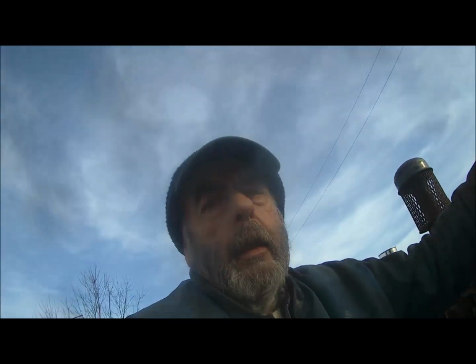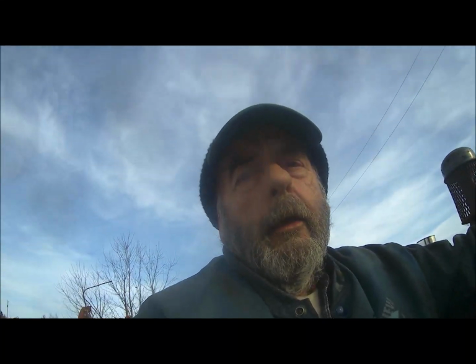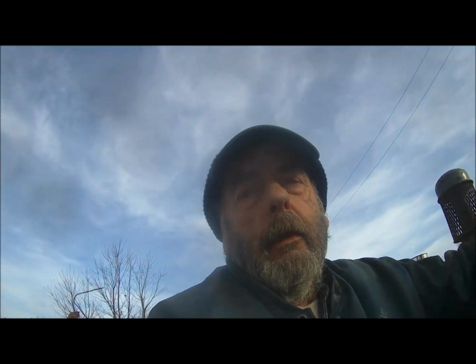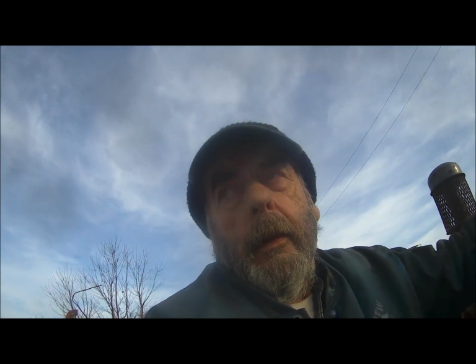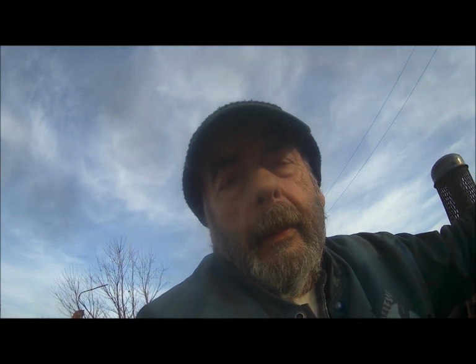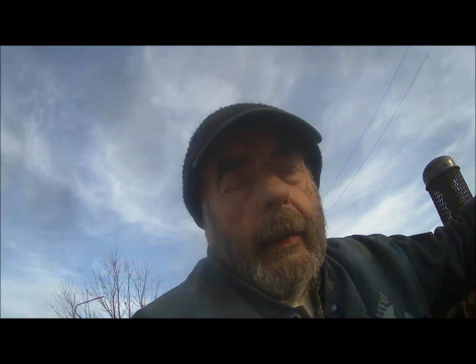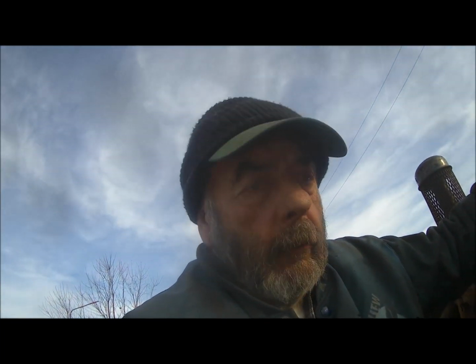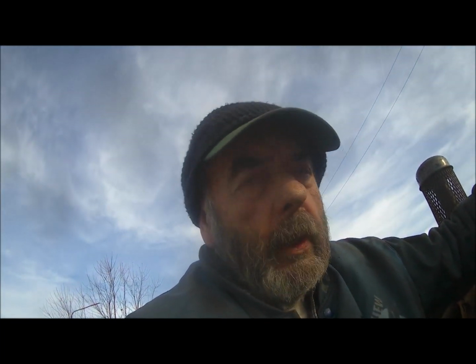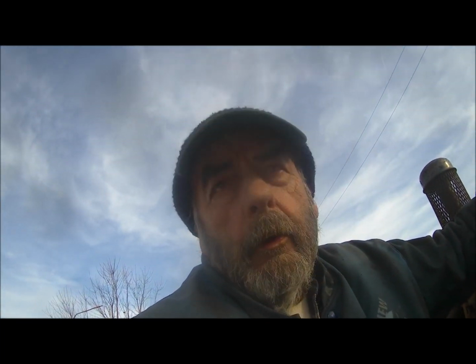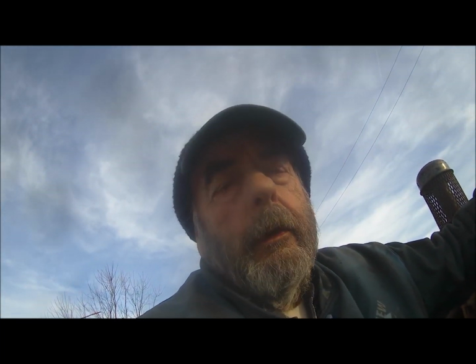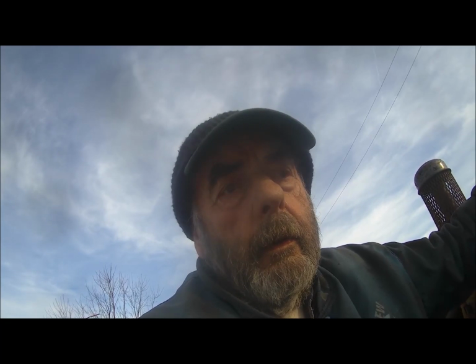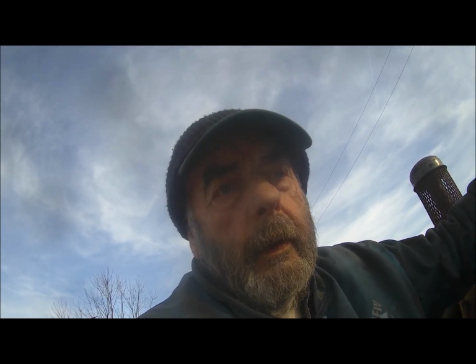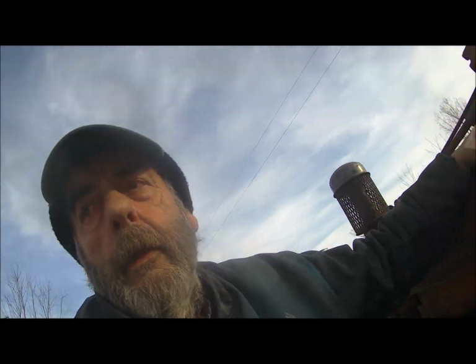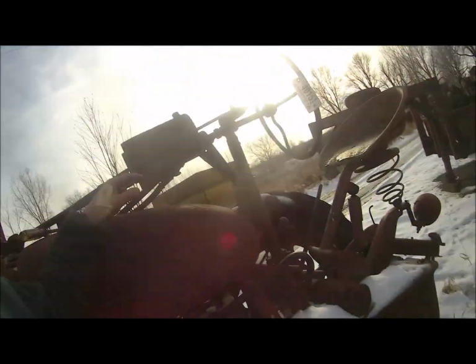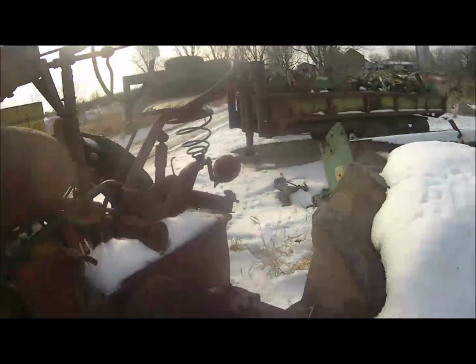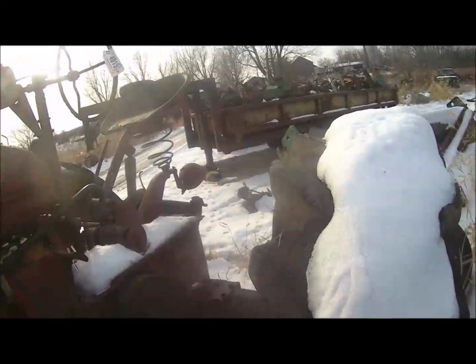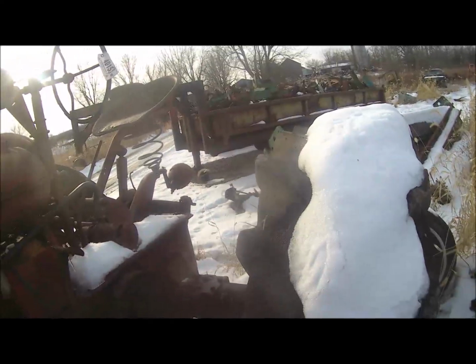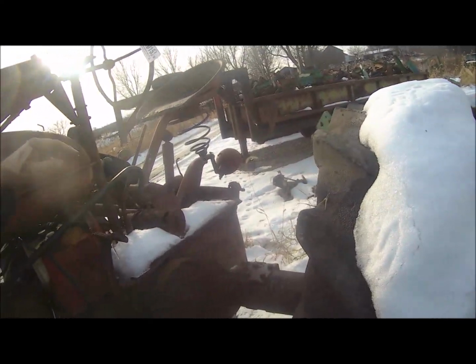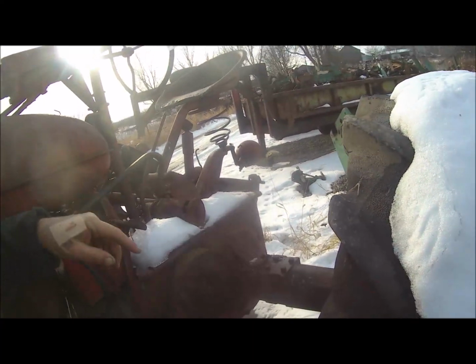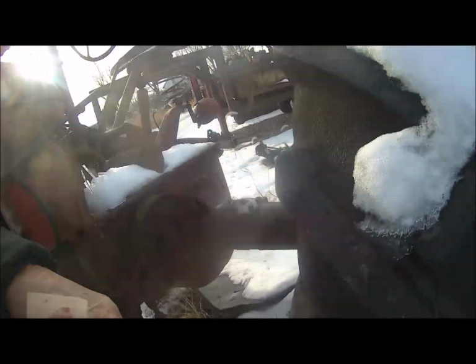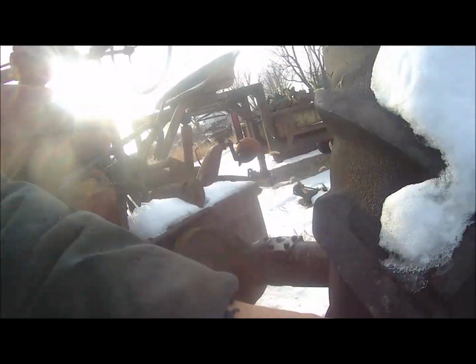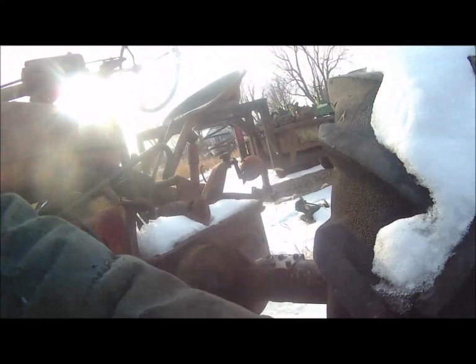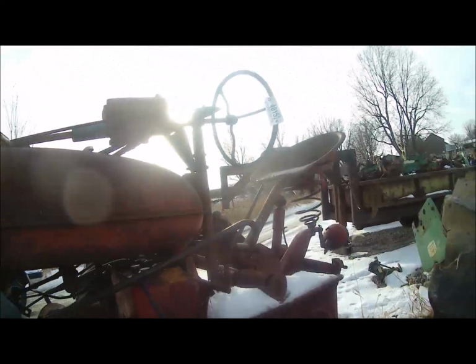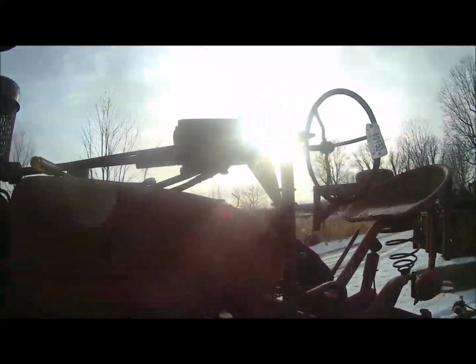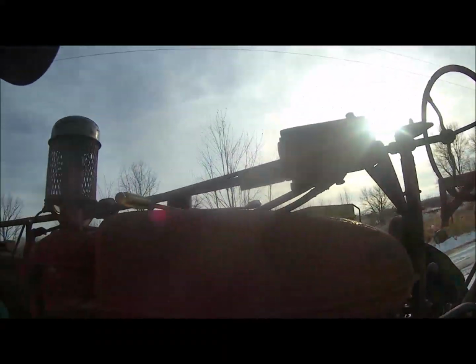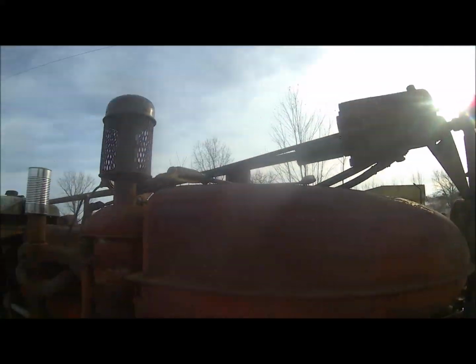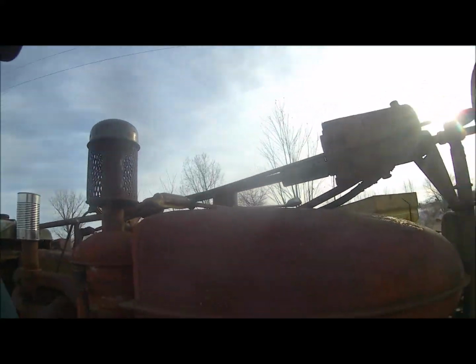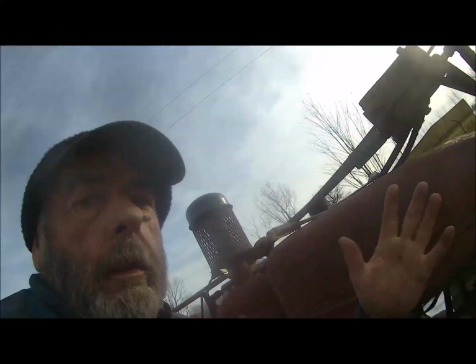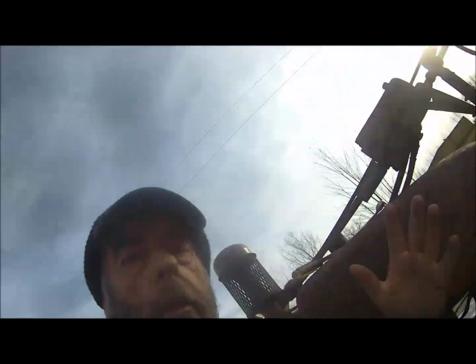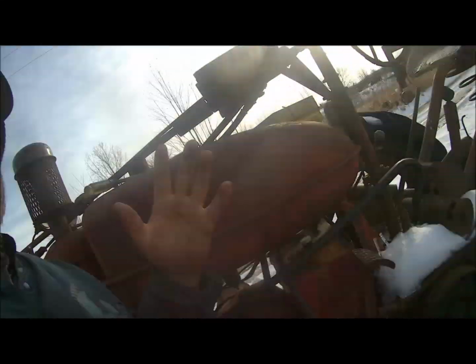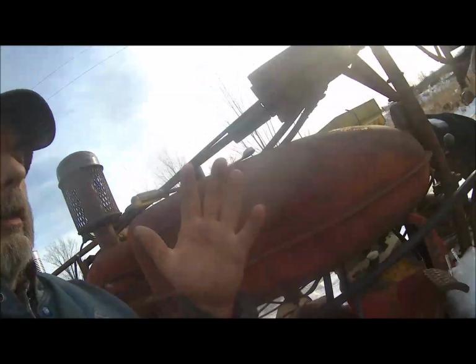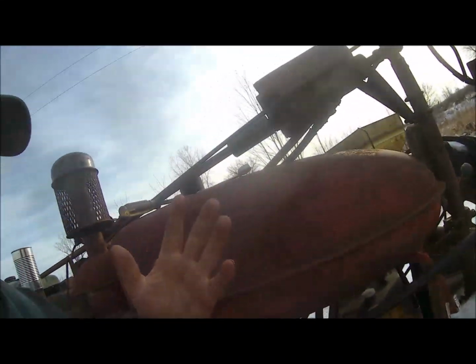Good afternoon! It warmed up a little bit. You can see all the snow's melting right there, and I don't have my gloves on.